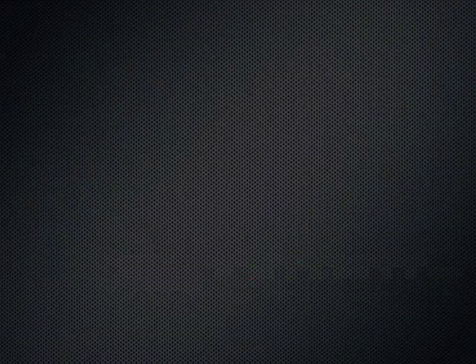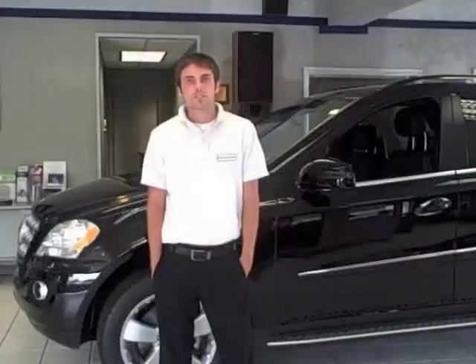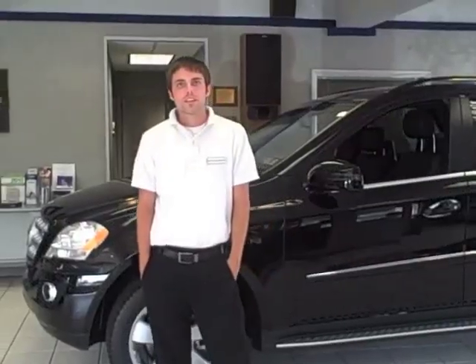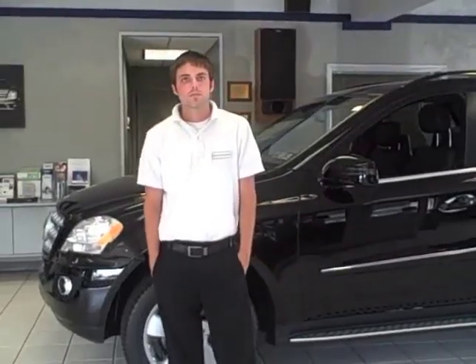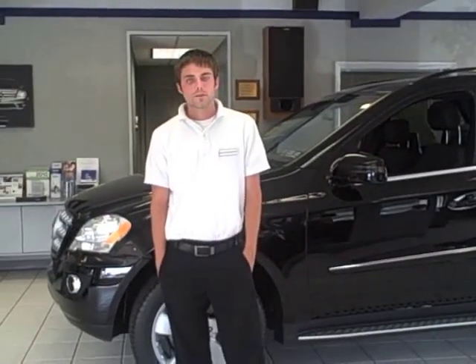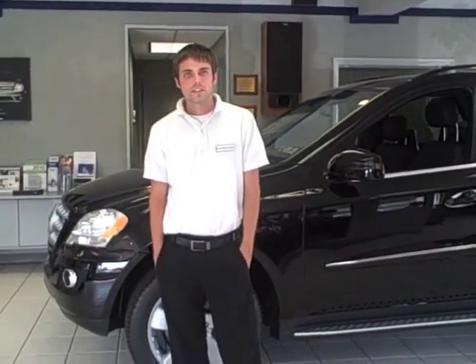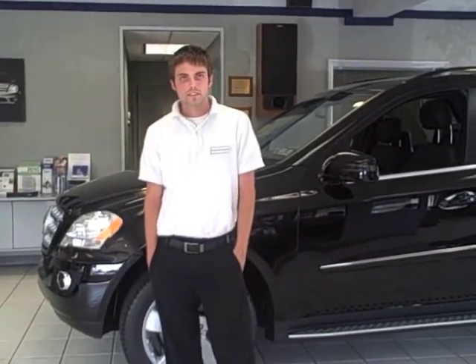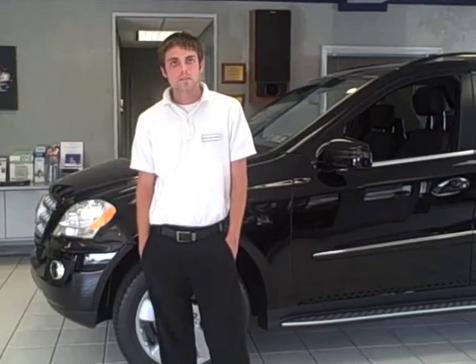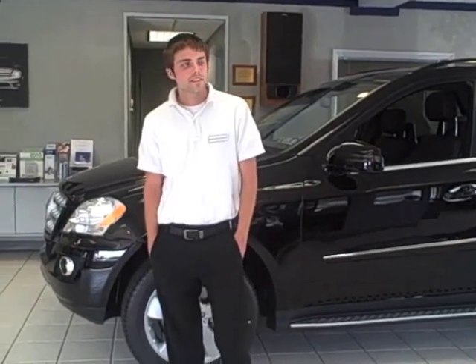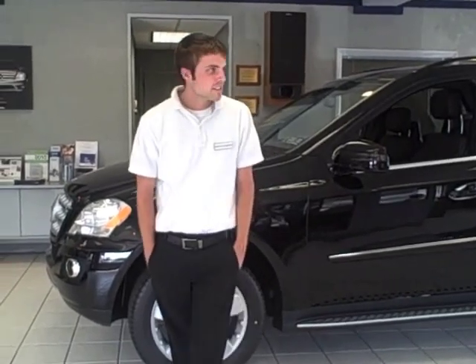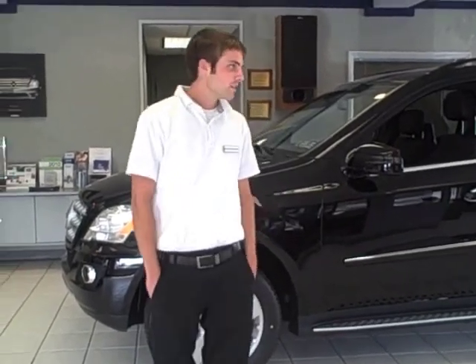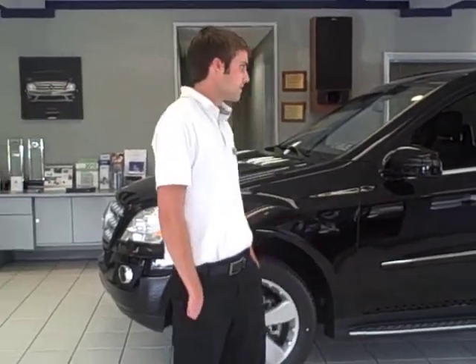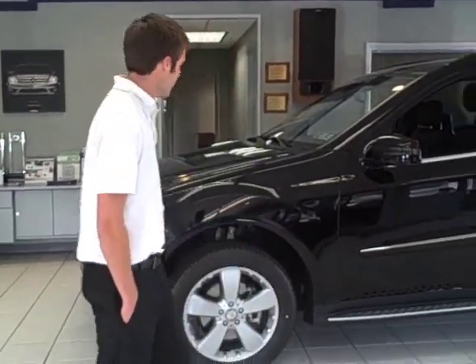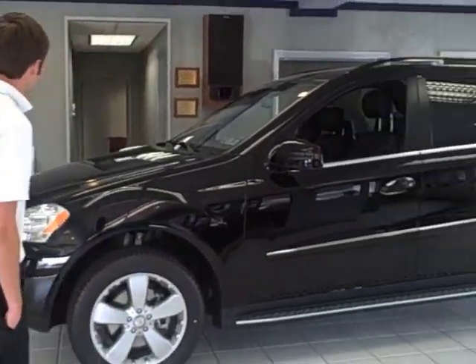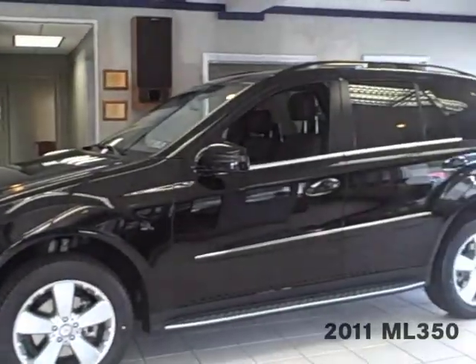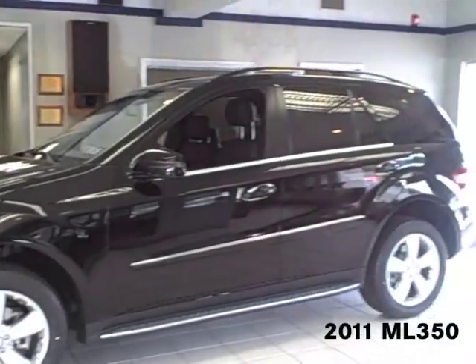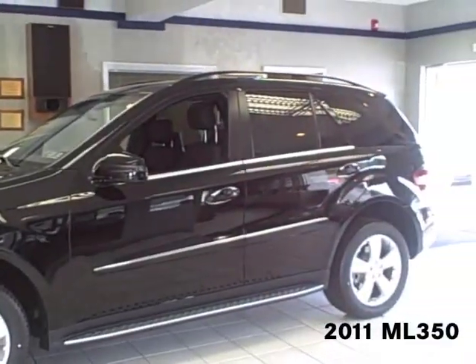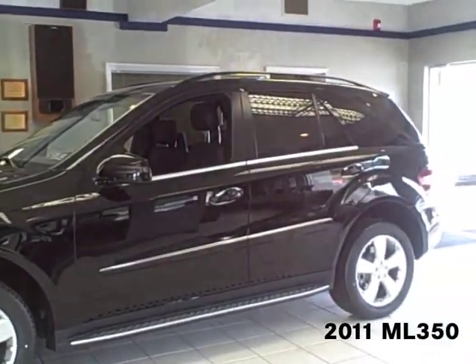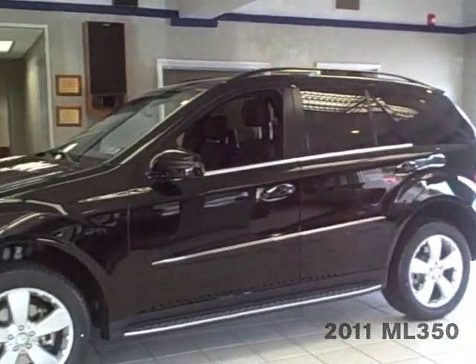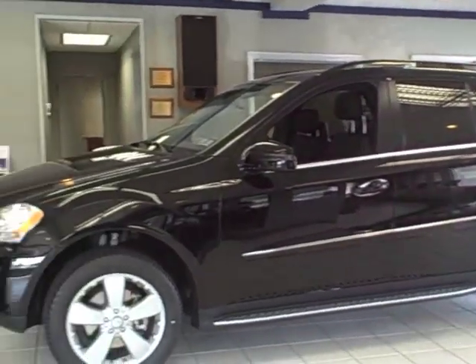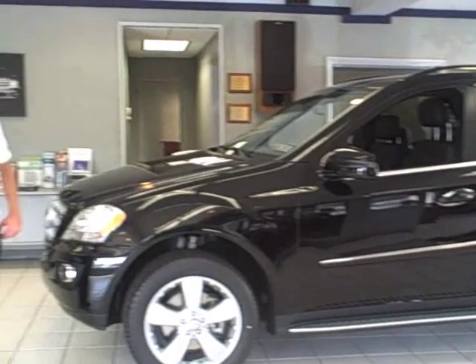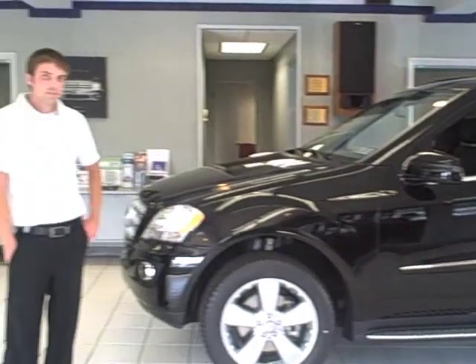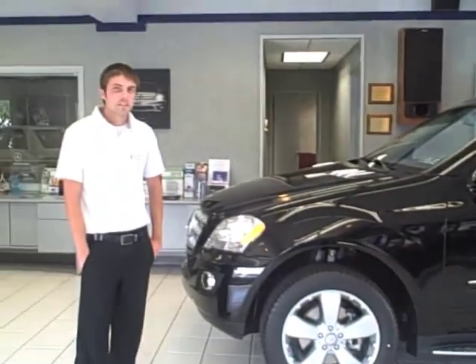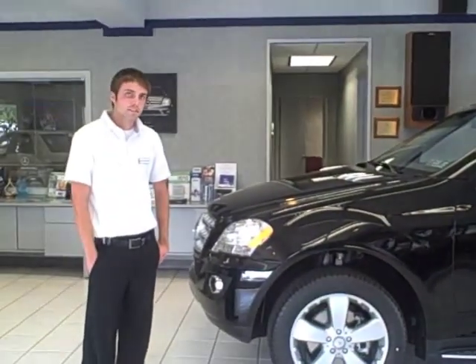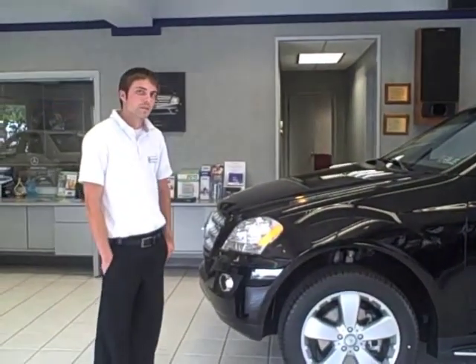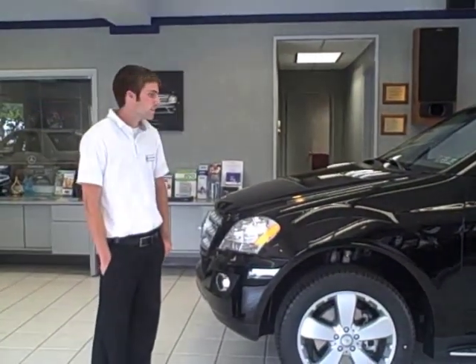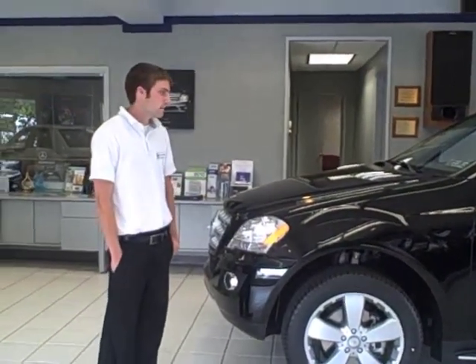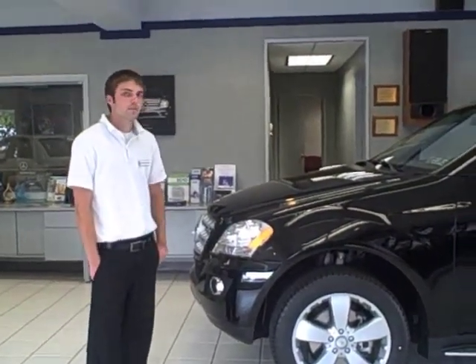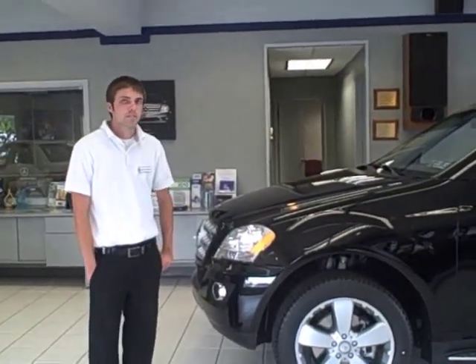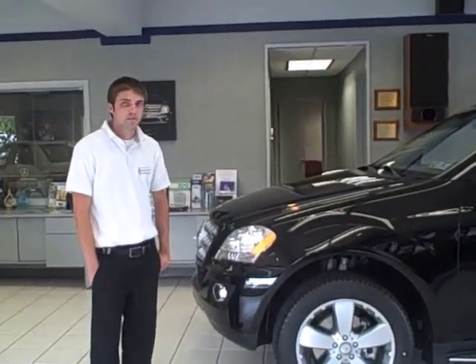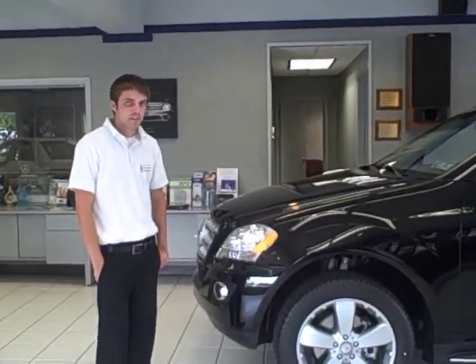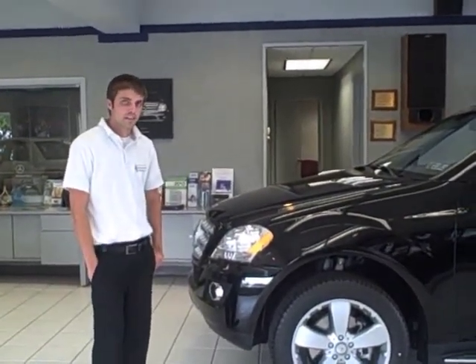Hi, I'm Sean Buchanan with Smail Mercedes-Benz in Greensburg, and this here is the ML350. You can get the ML in the 350, which is a 3.5 liter V6, or you could get it in the 550, which is a 5.5 liter V8.